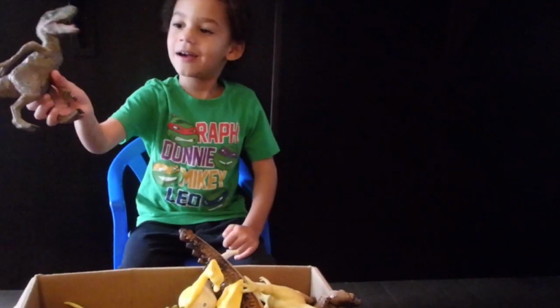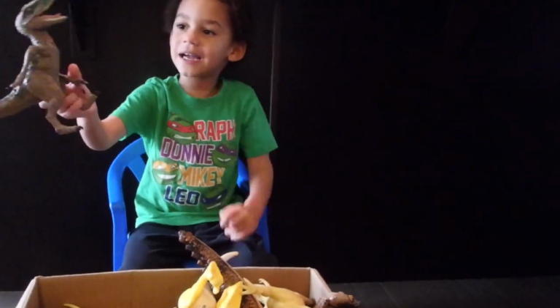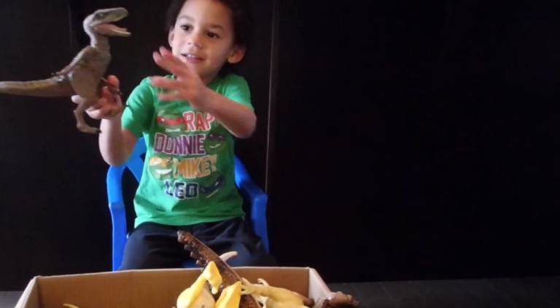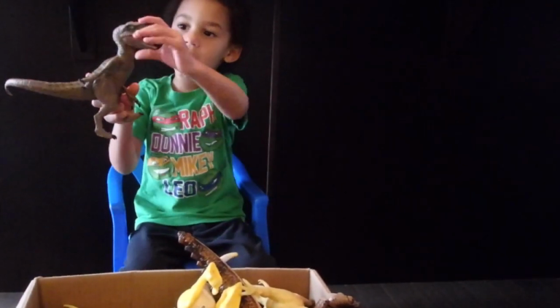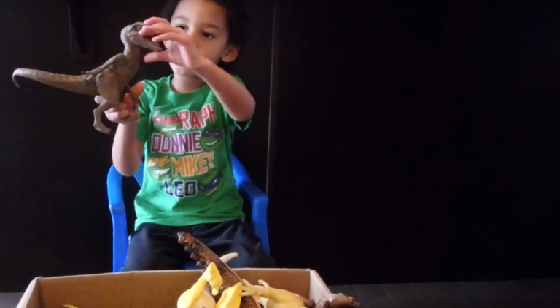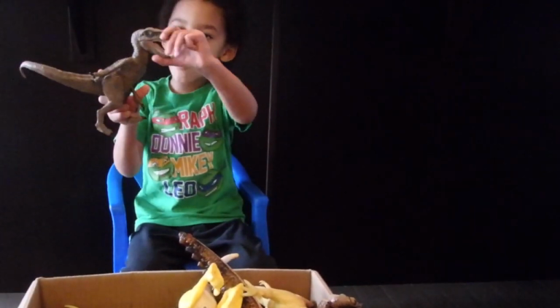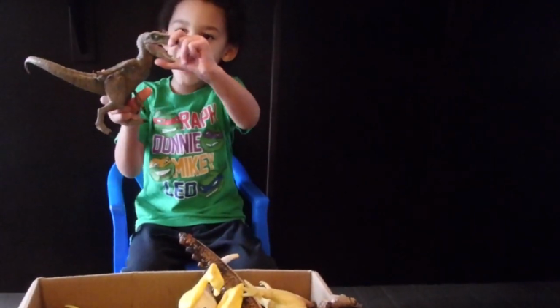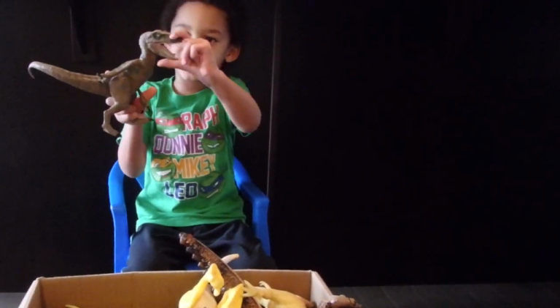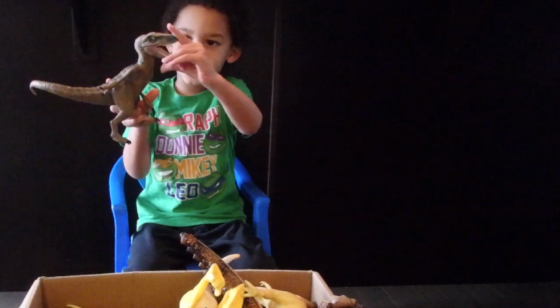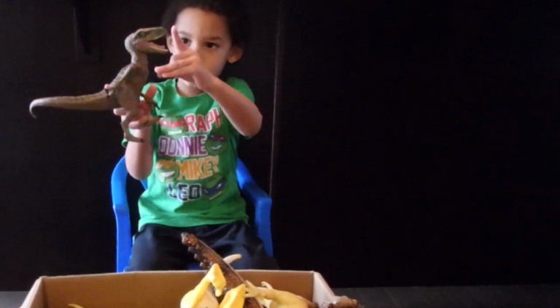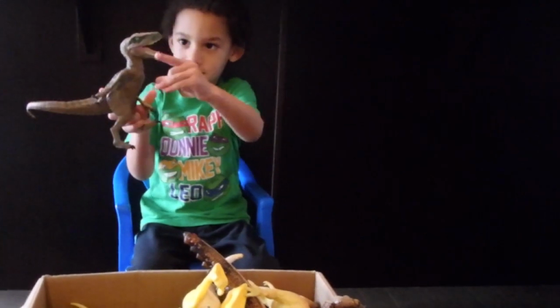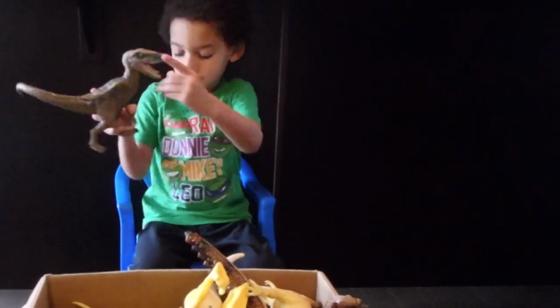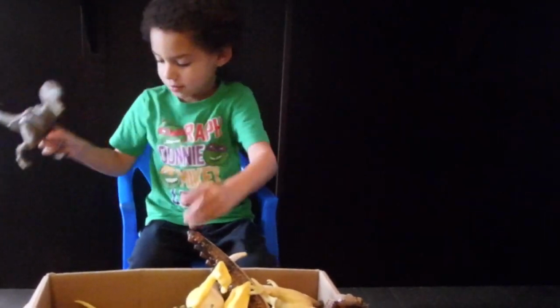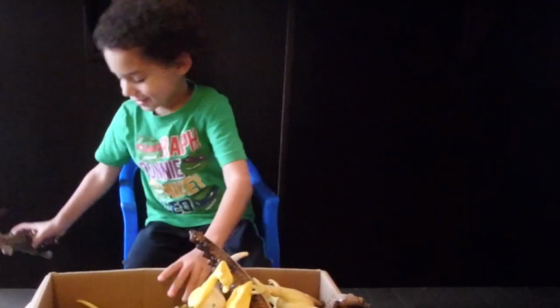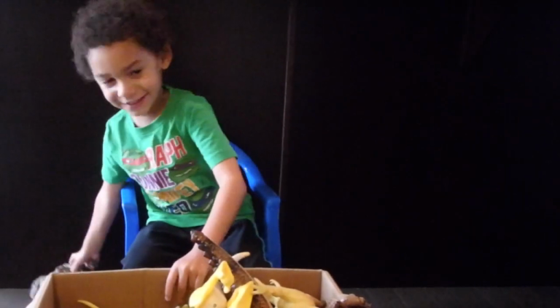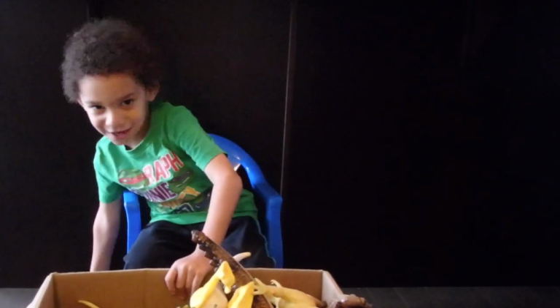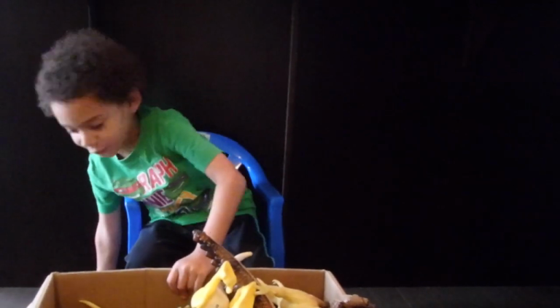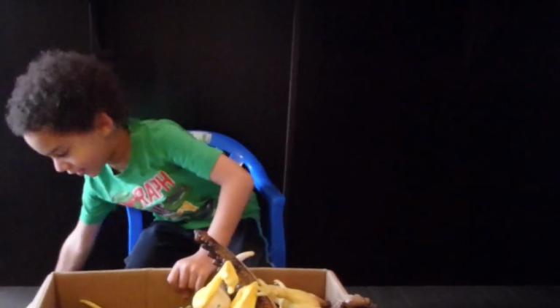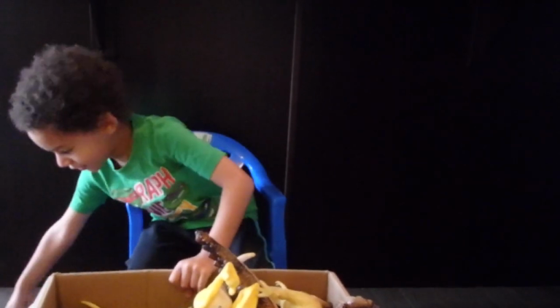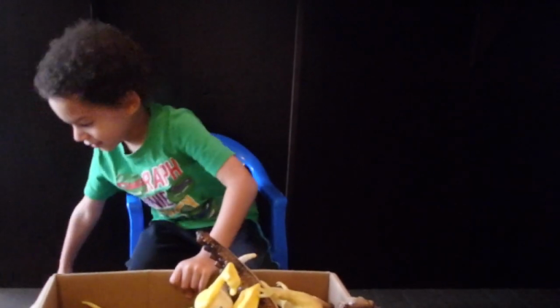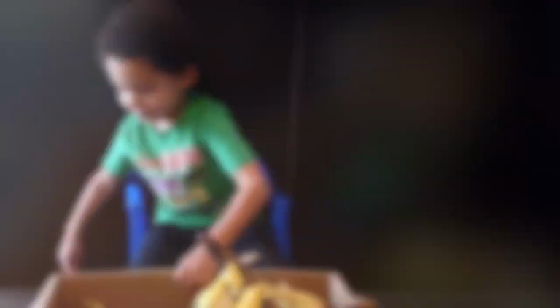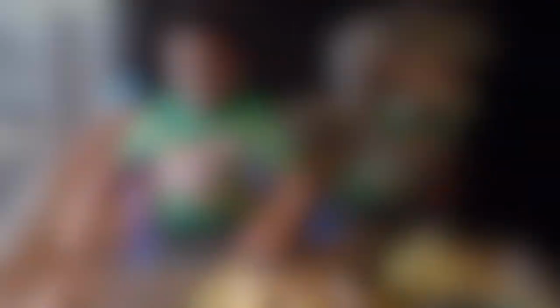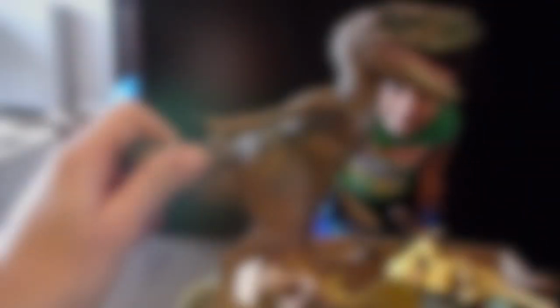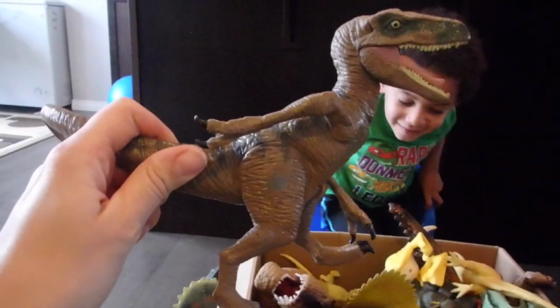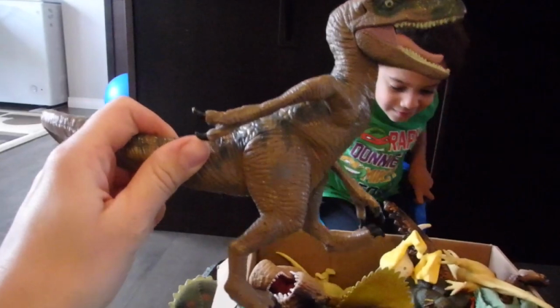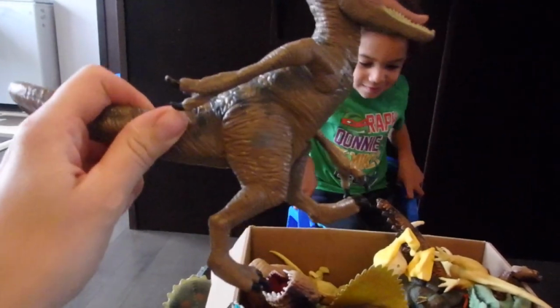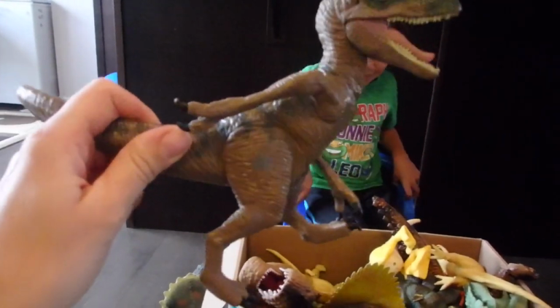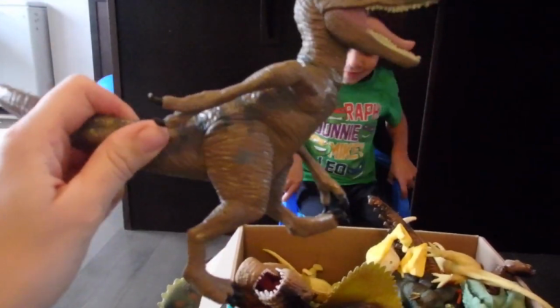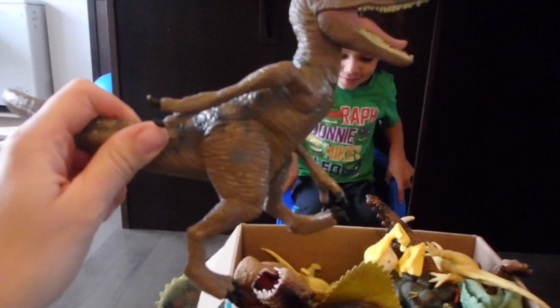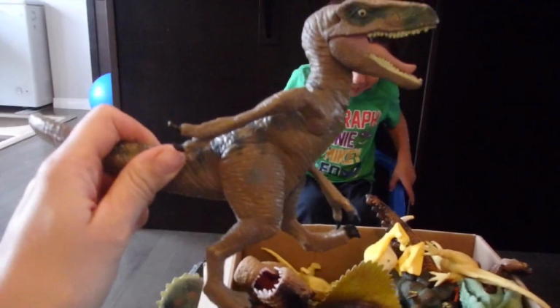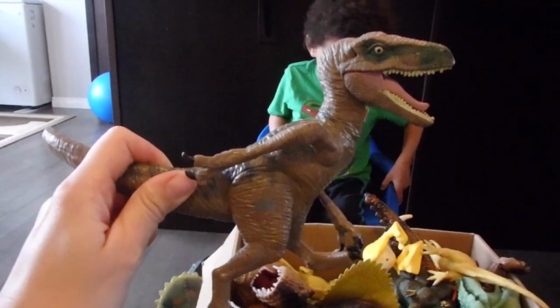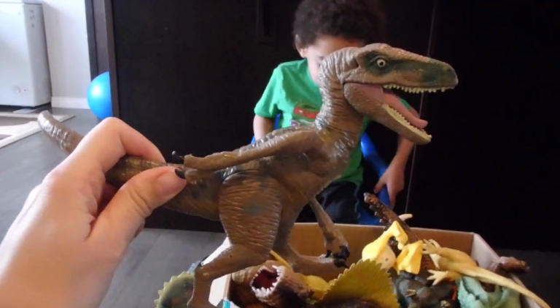And what's that one? A raptor. A raptor. His arms move, his legs move.